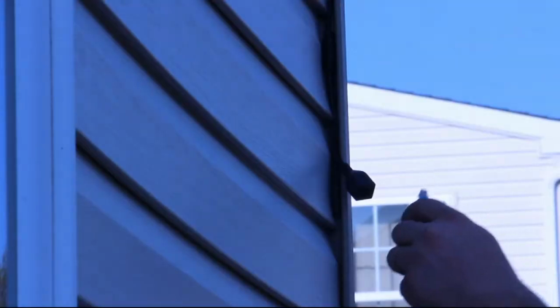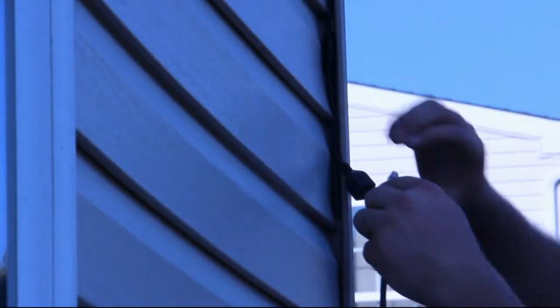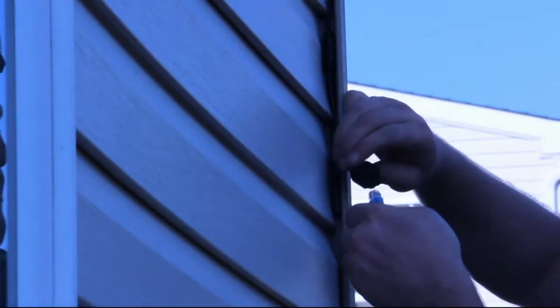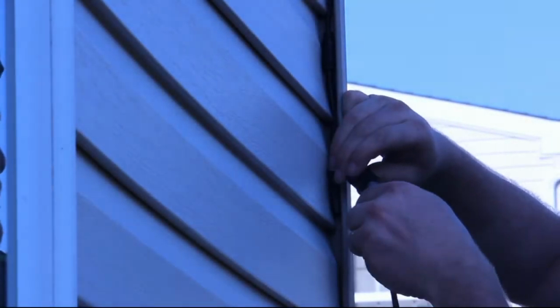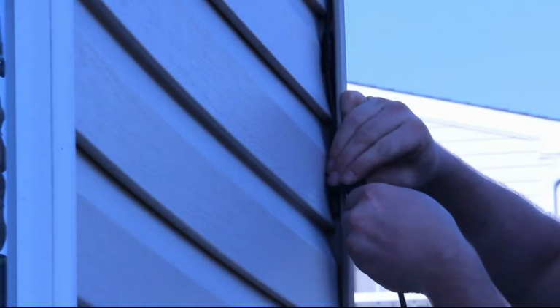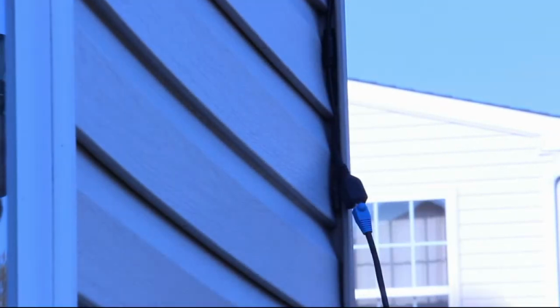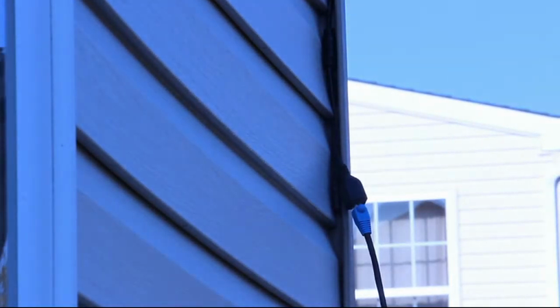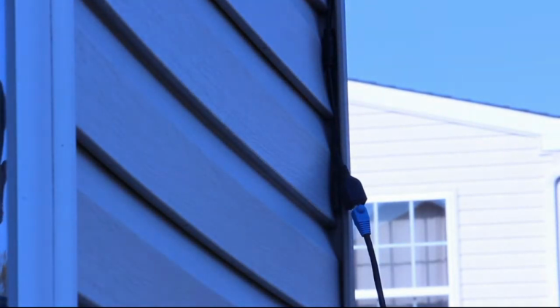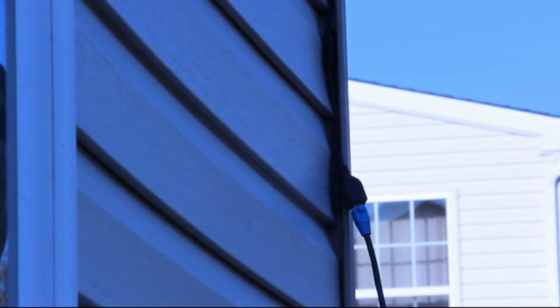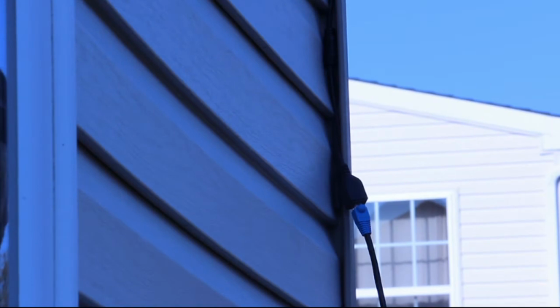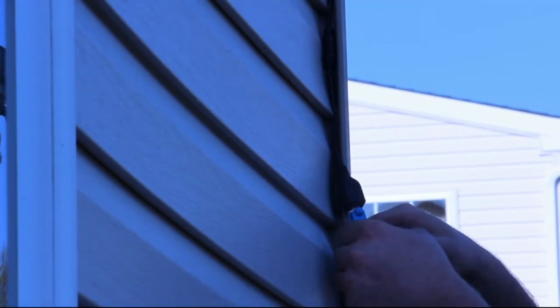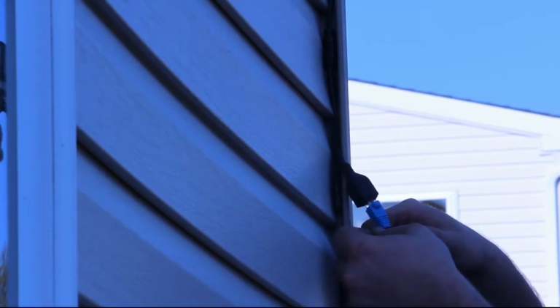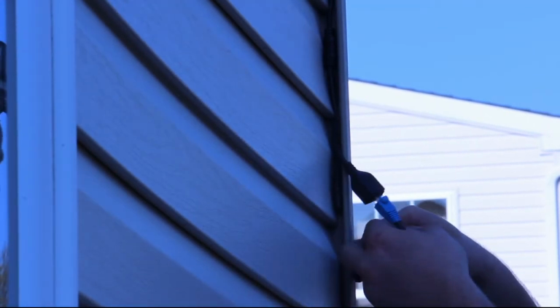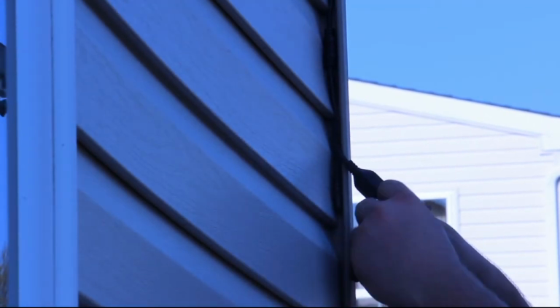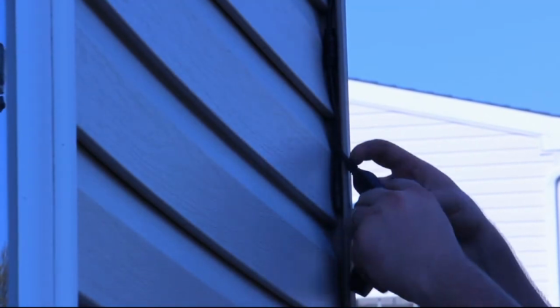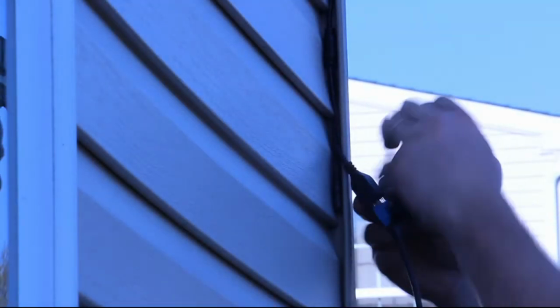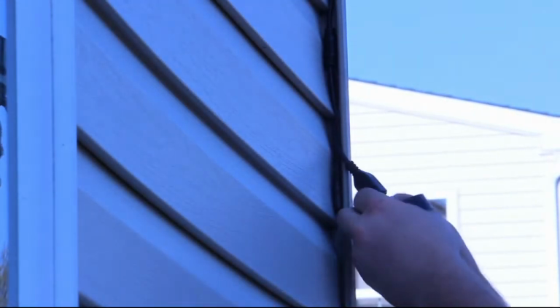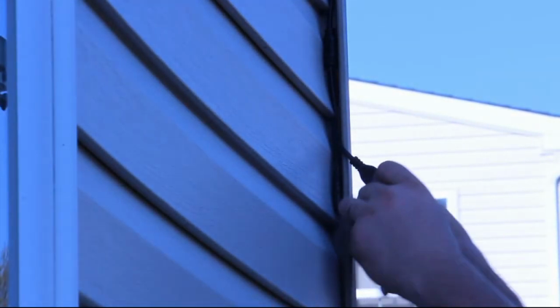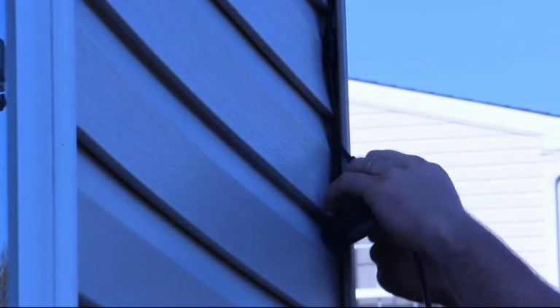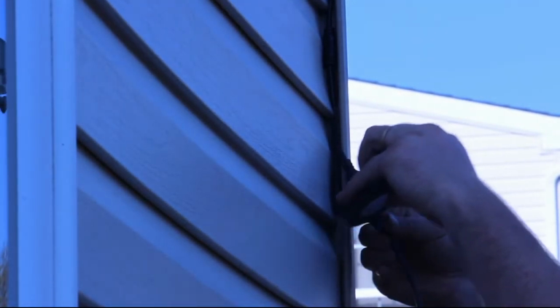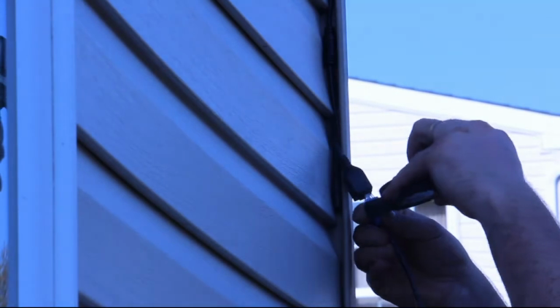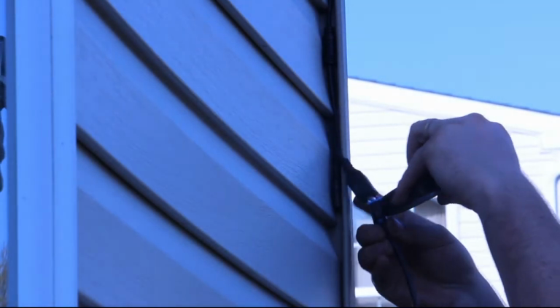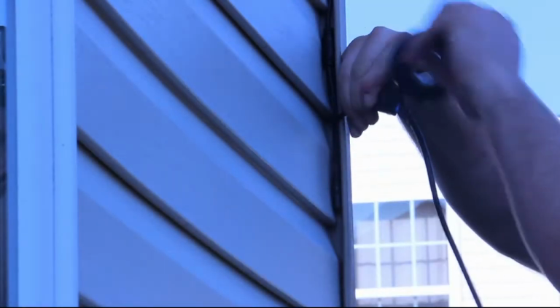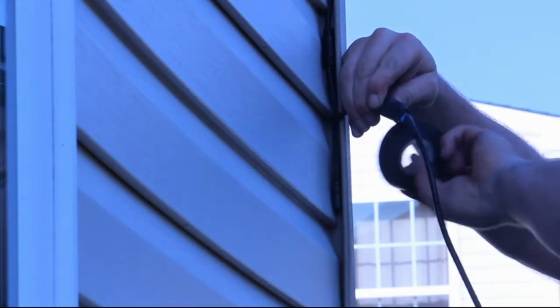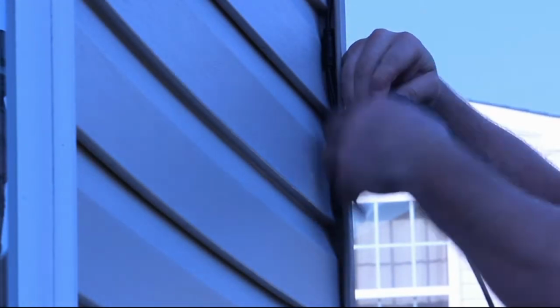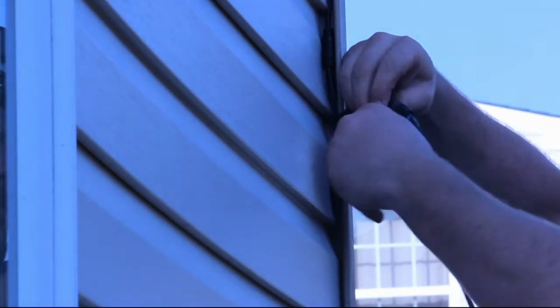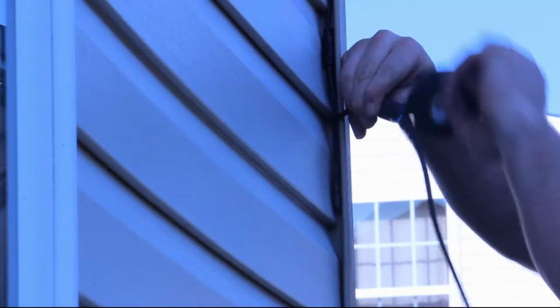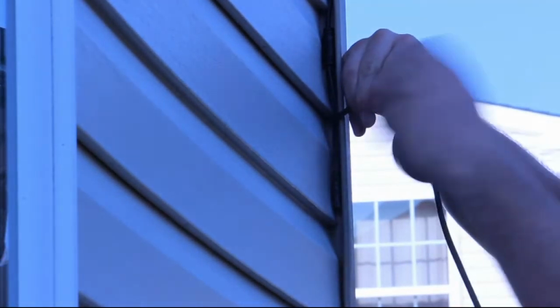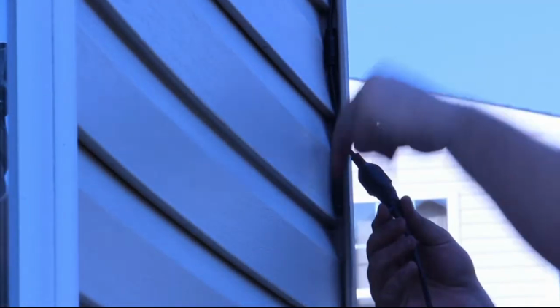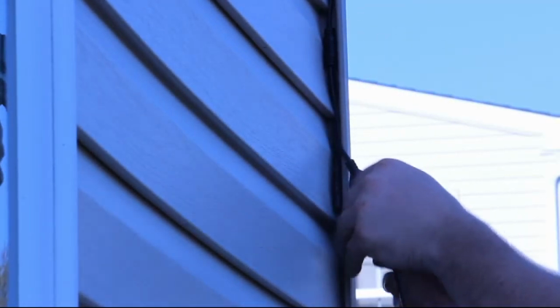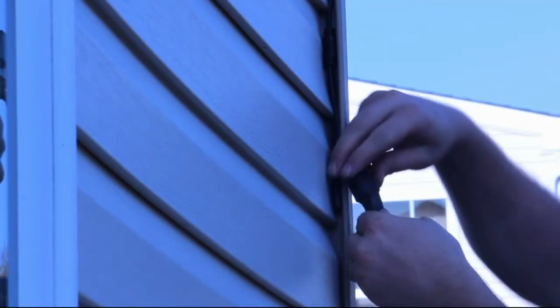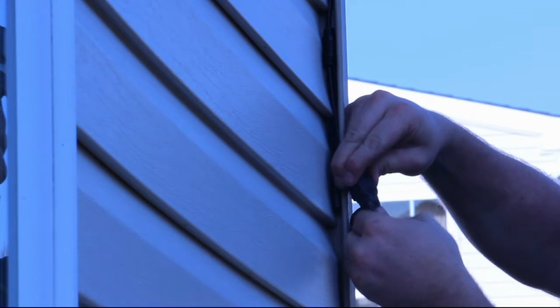Now that I have my camera side connector made up I can plug it into the camera and secure the wiring on the outside. I'm using plenty of electrical tape to seal the connection and hiding the cables under the vinyl siding corner piece. I push the remaining cable slack back inside the house.